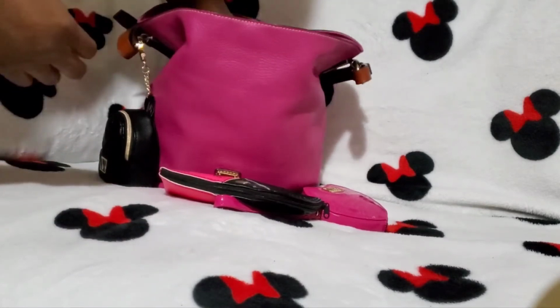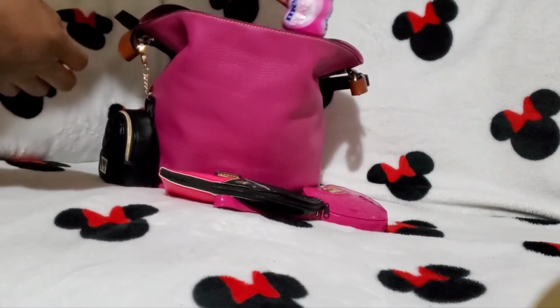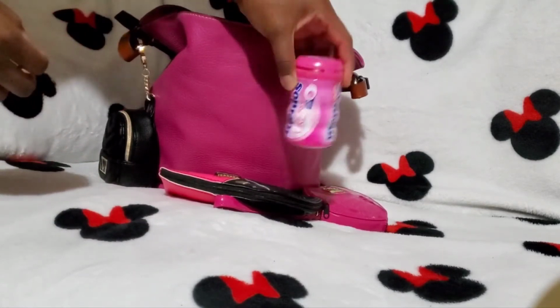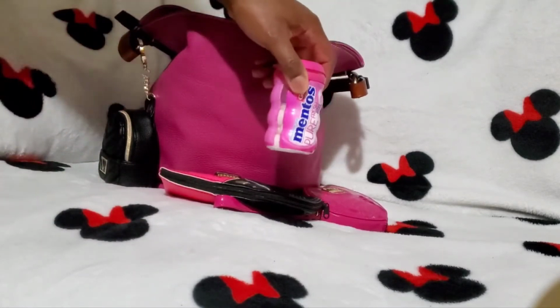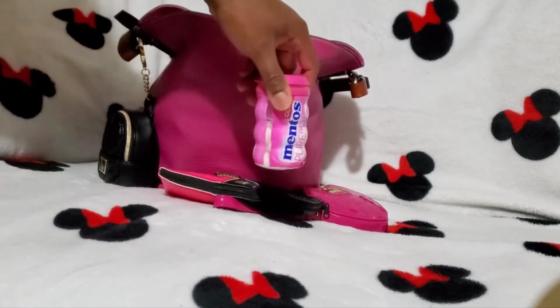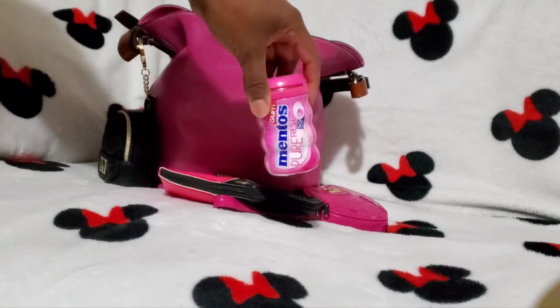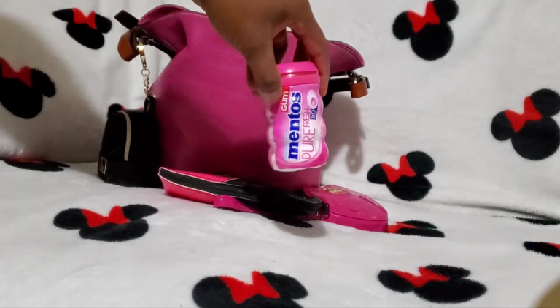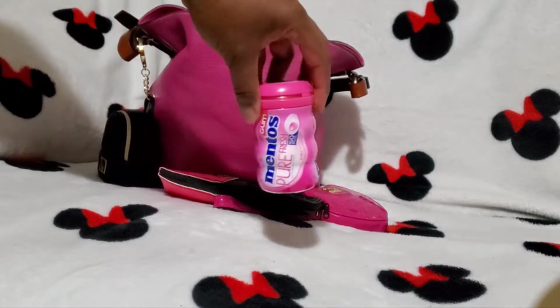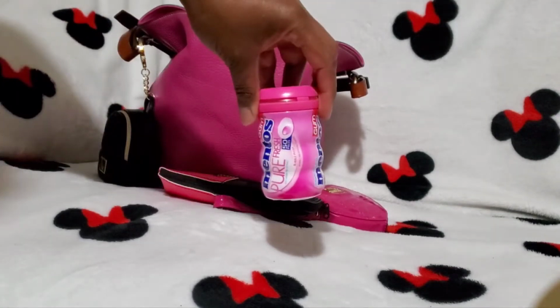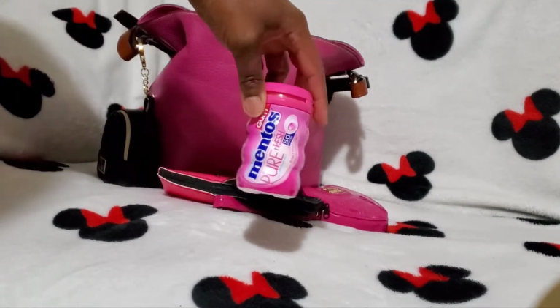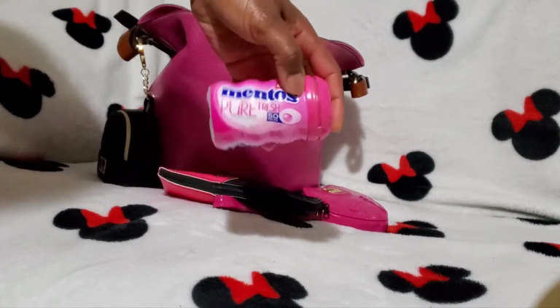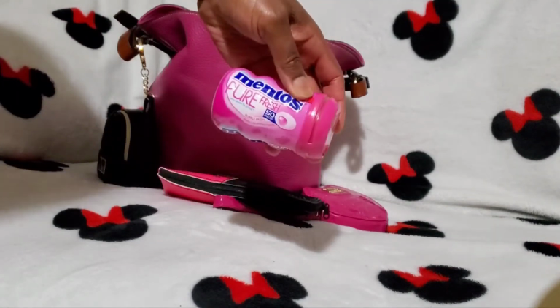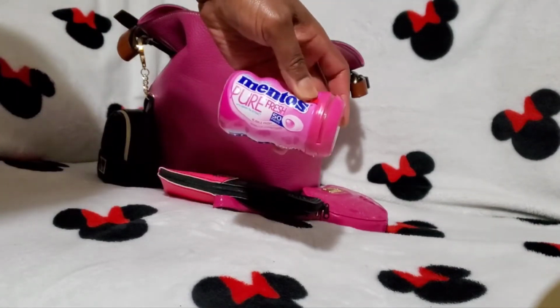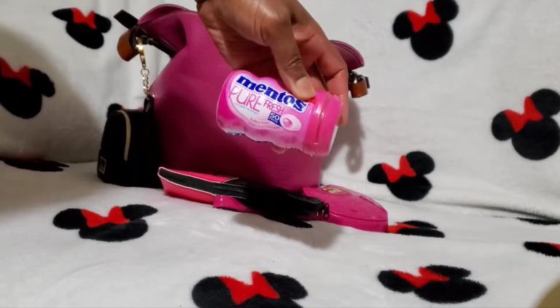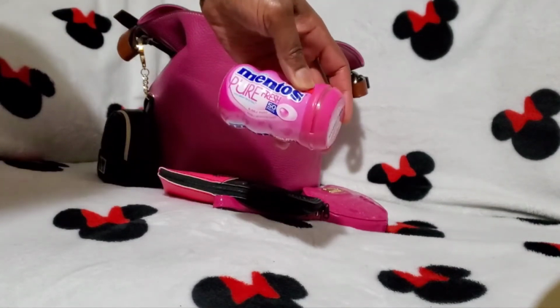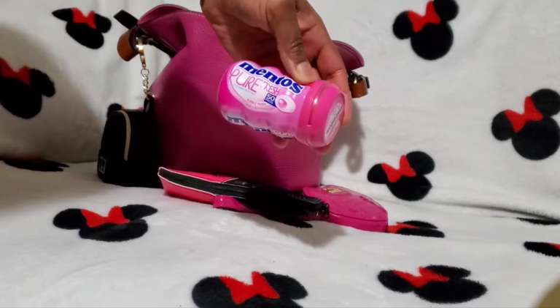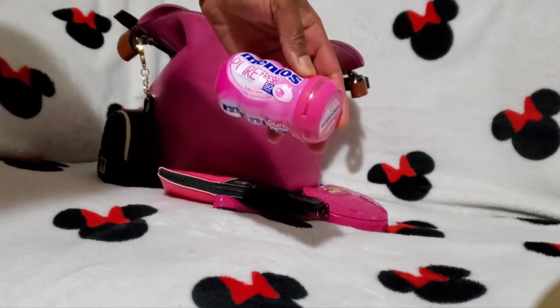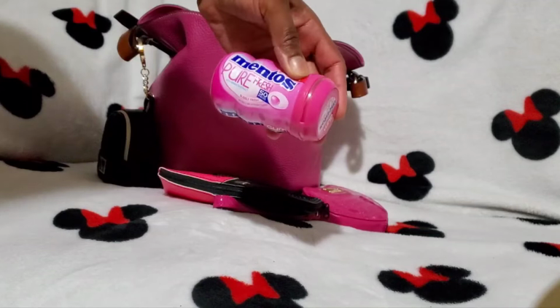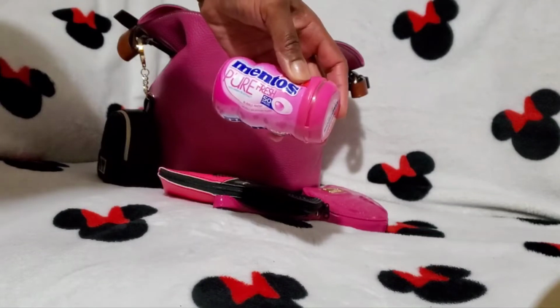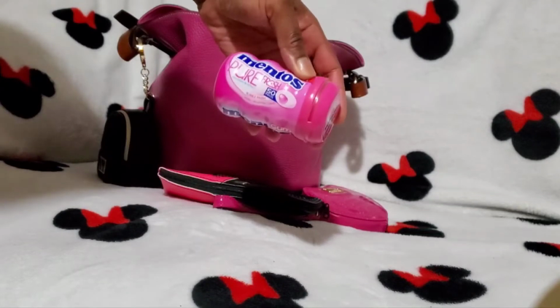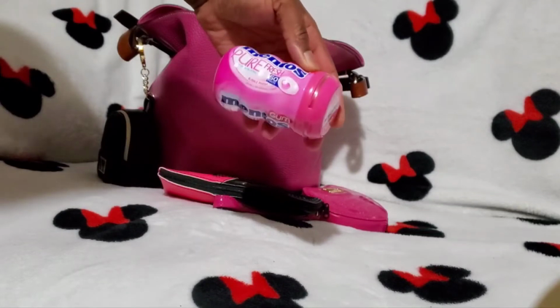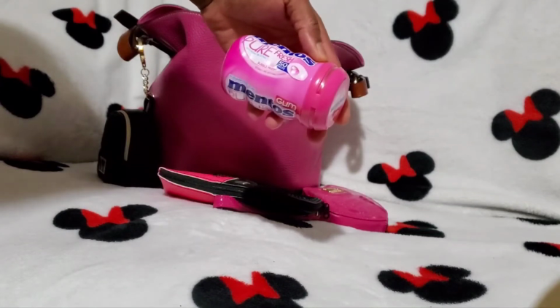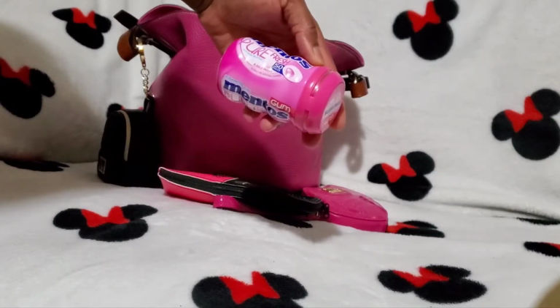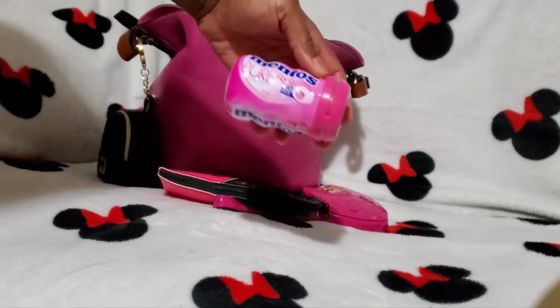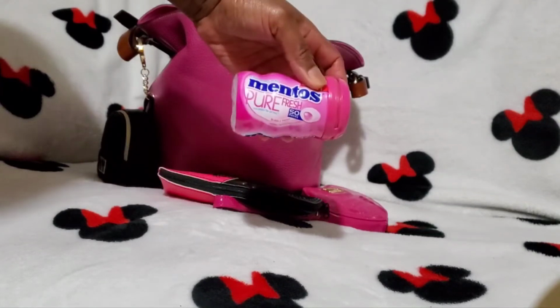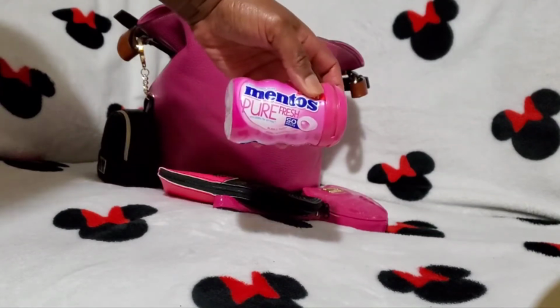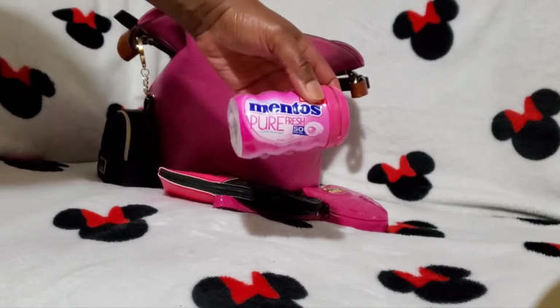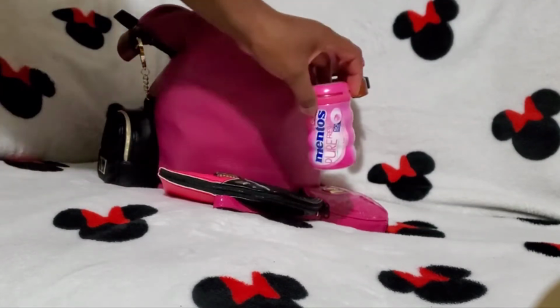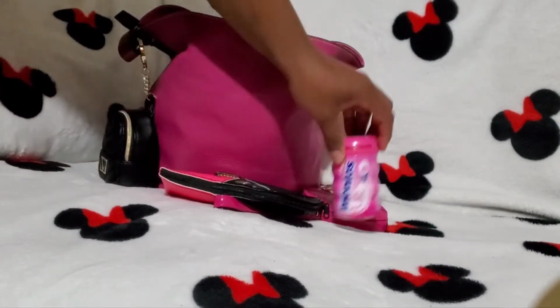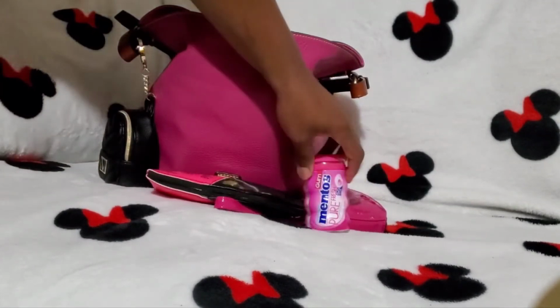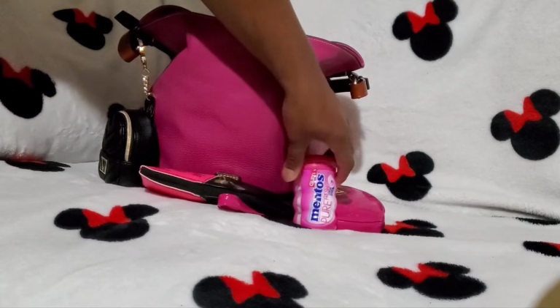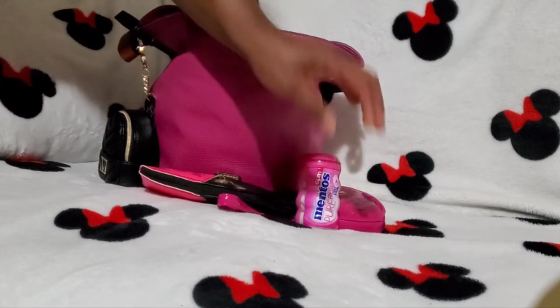Next thing I have in here is my Mentos gum. This is the Pure Fresh, sugar-free gum, and this one is in the bubble gum flavor.